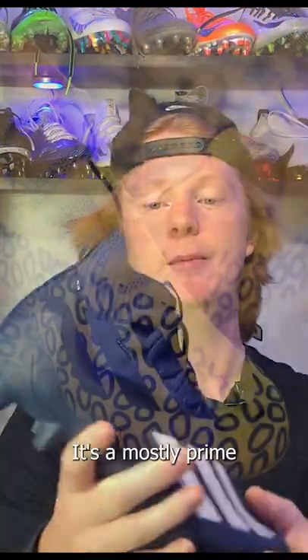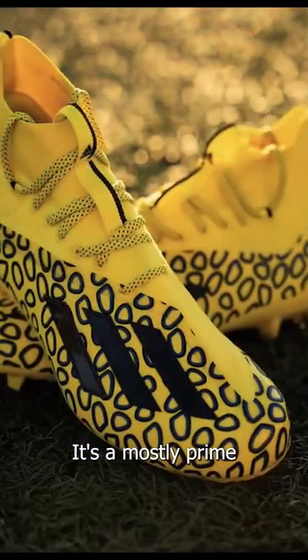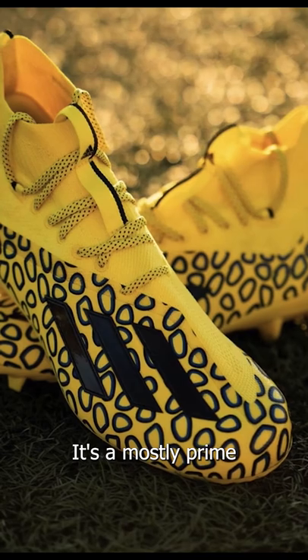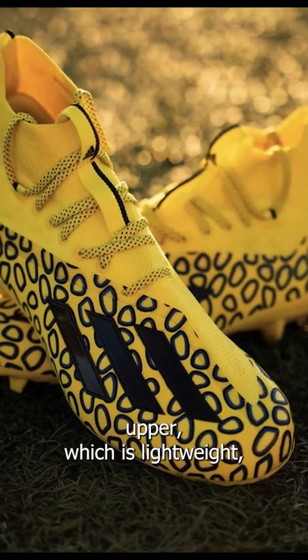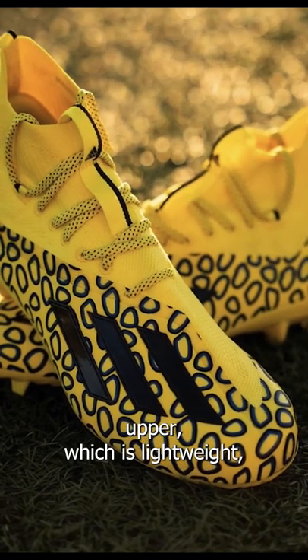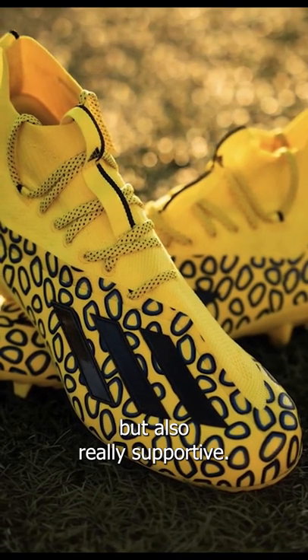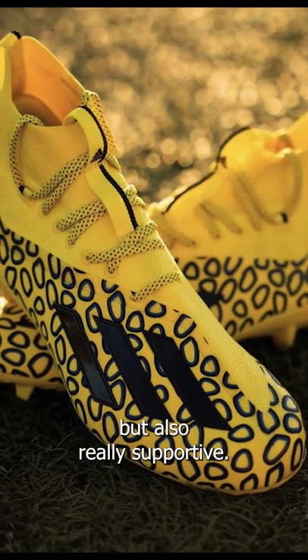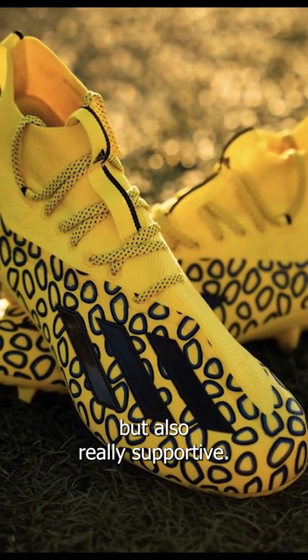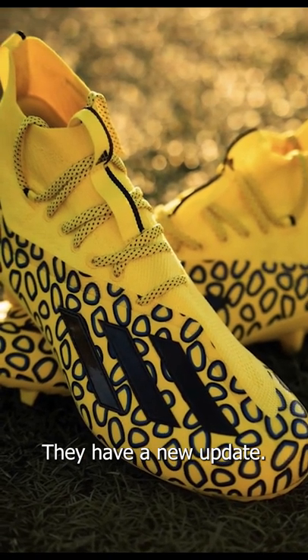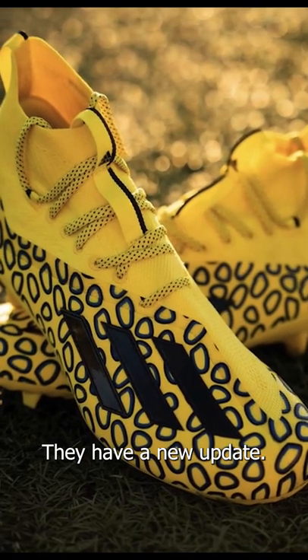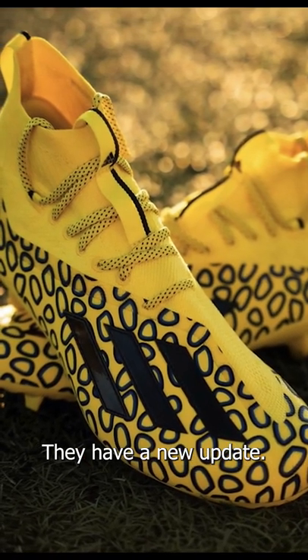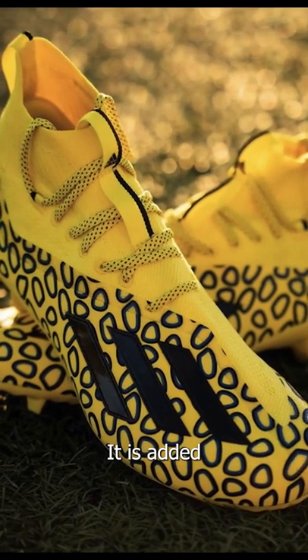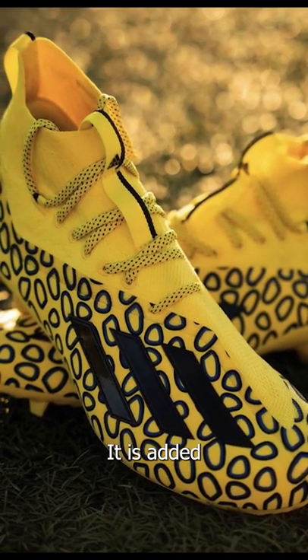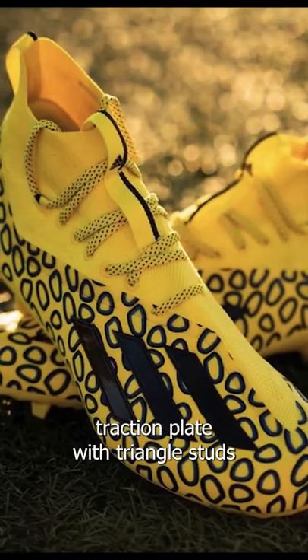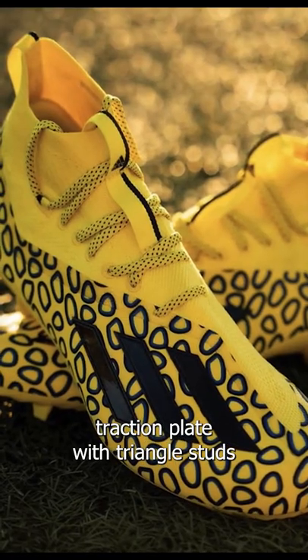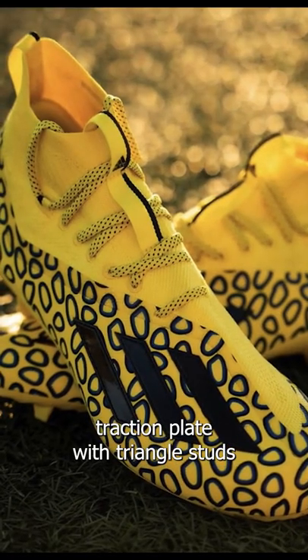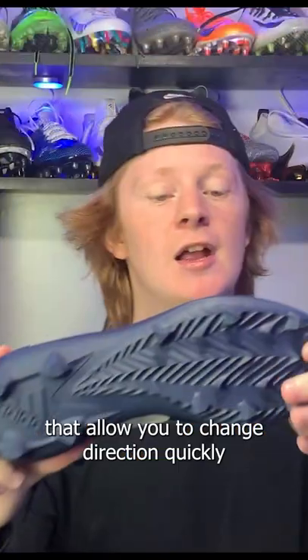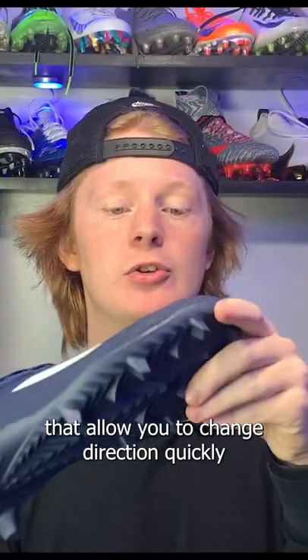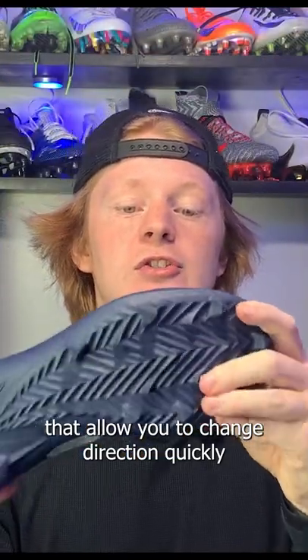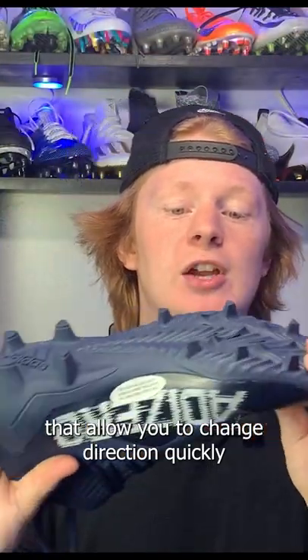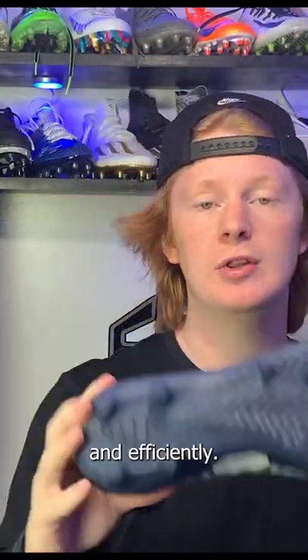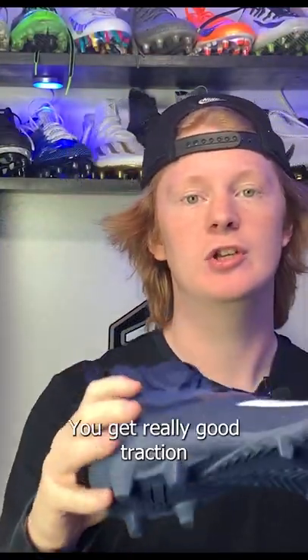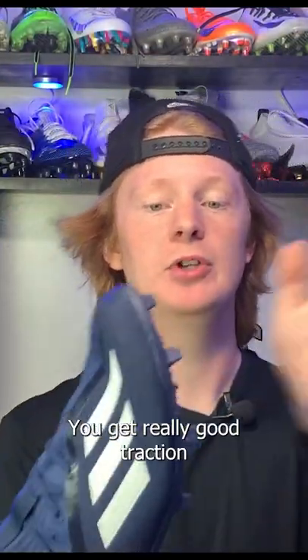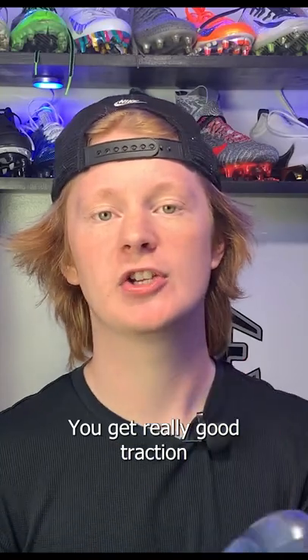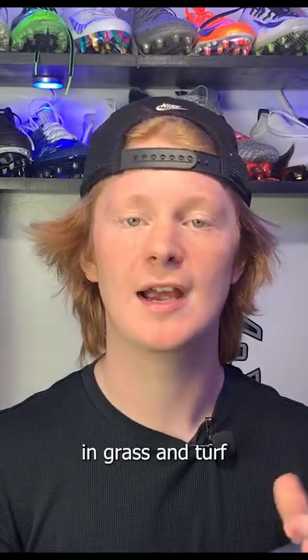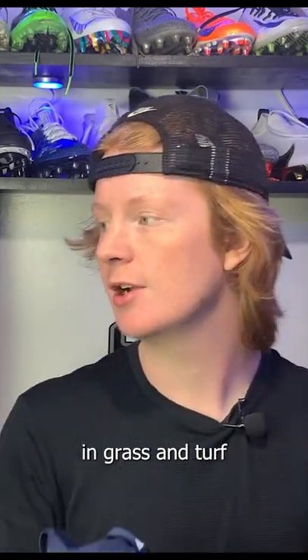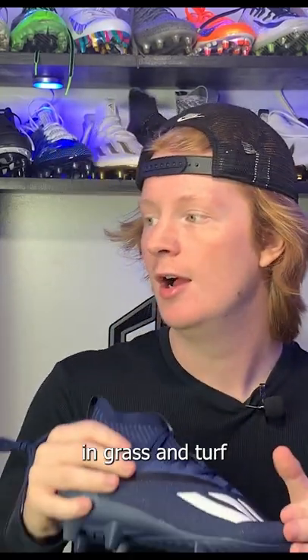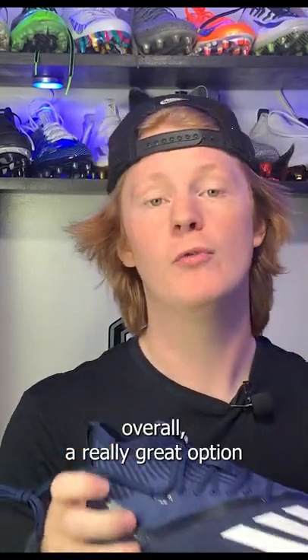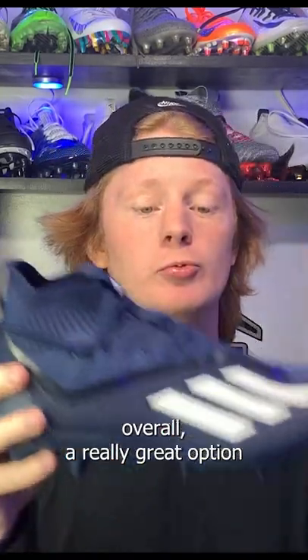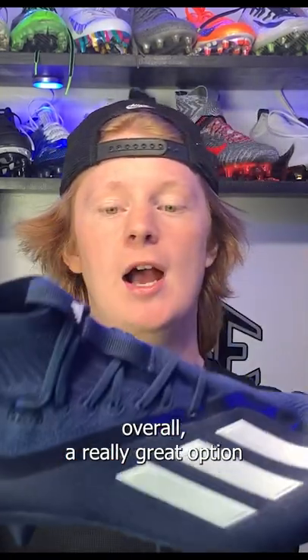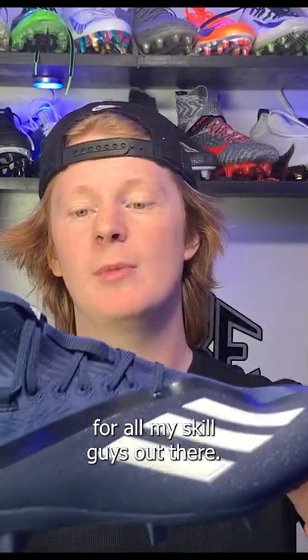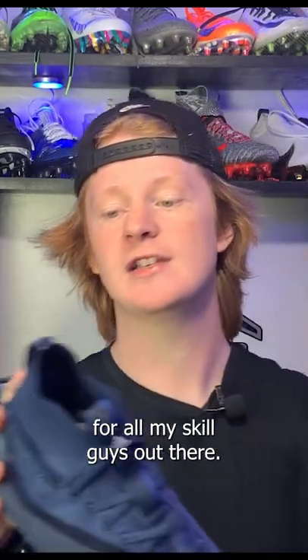It features a mostly prime knit upper, which is lightweight but also really supportive. They have a new updated Adidas Adi Zero traction plate with triangle studs that allow you to change direction quickly and efficiently. You get really good traction in grass and turf — overall a really great option for skill players.